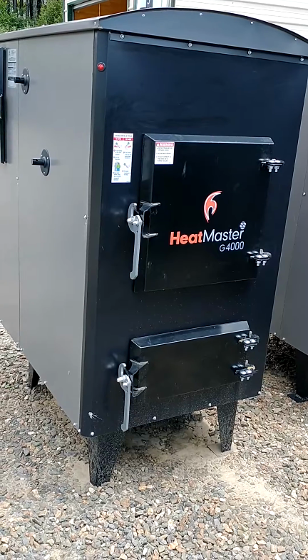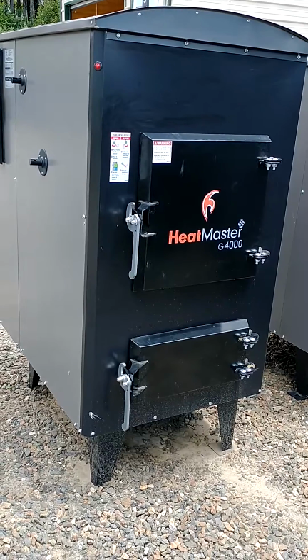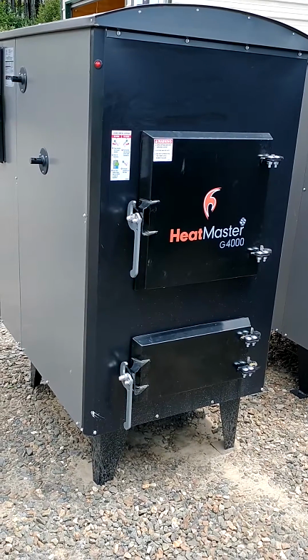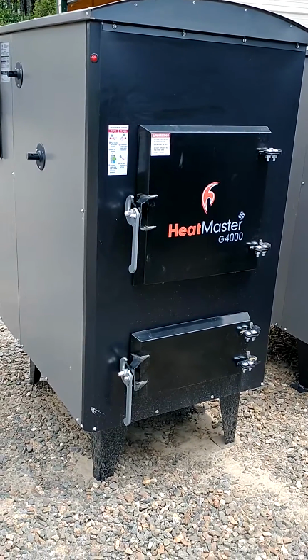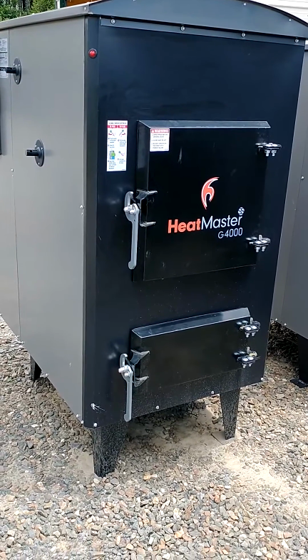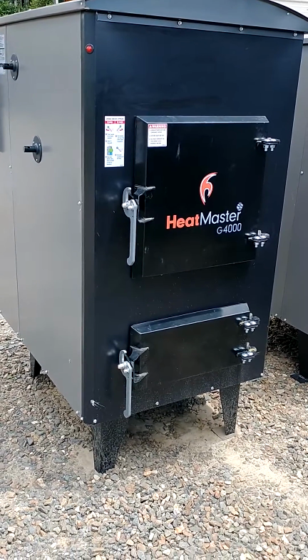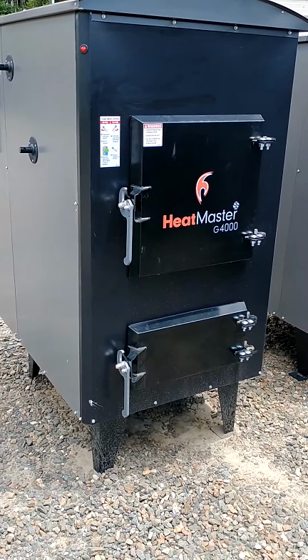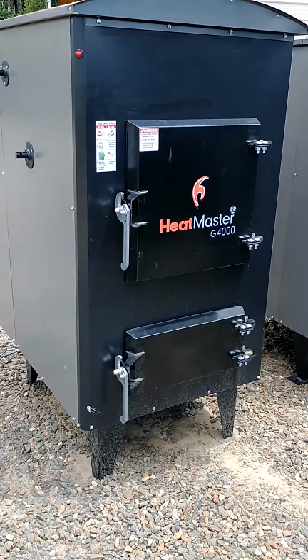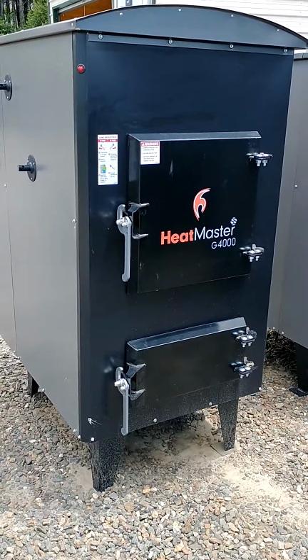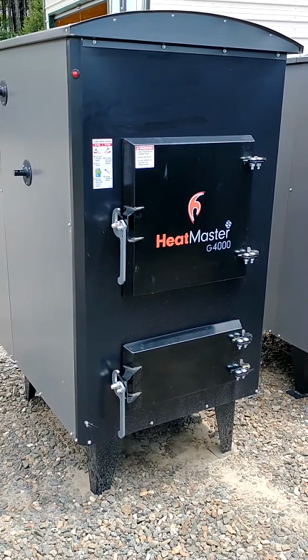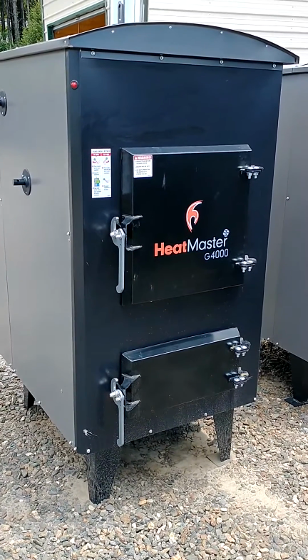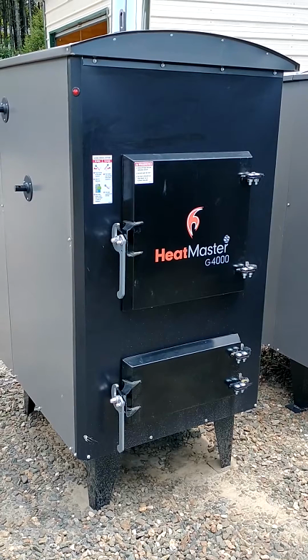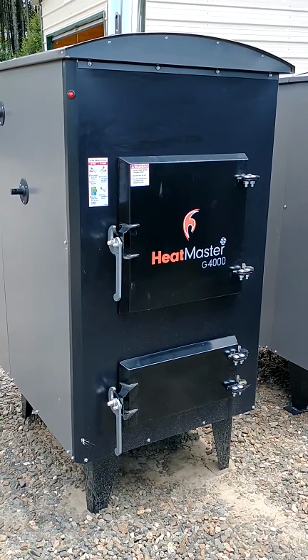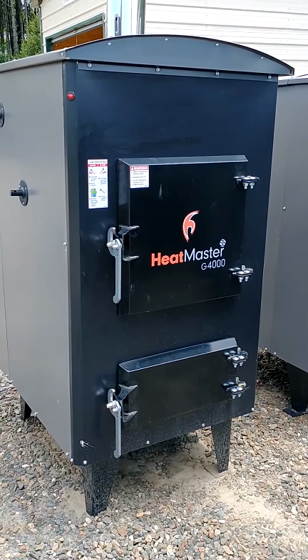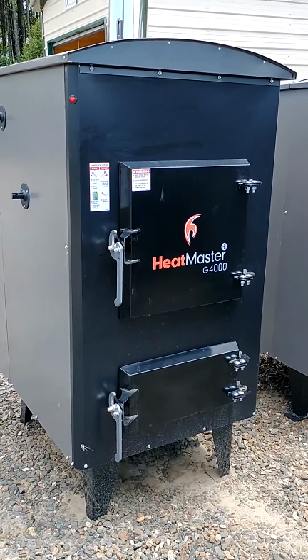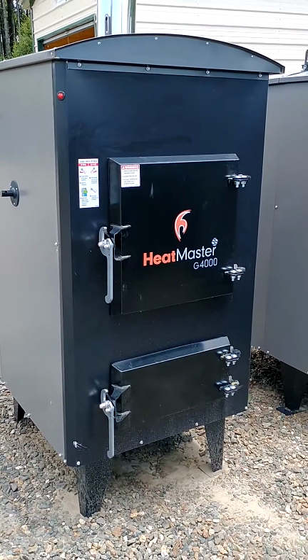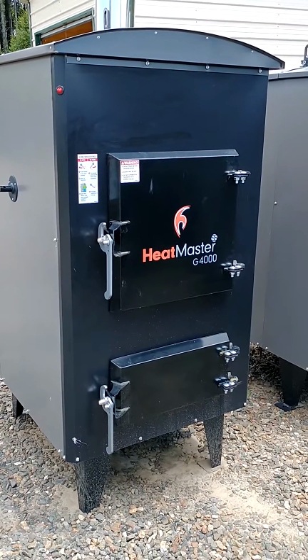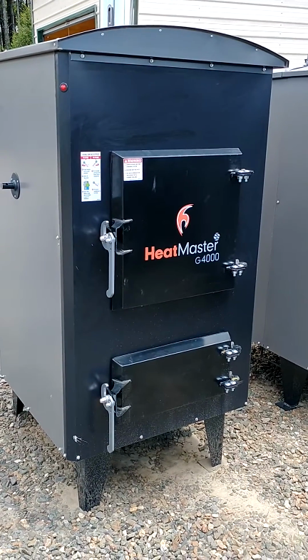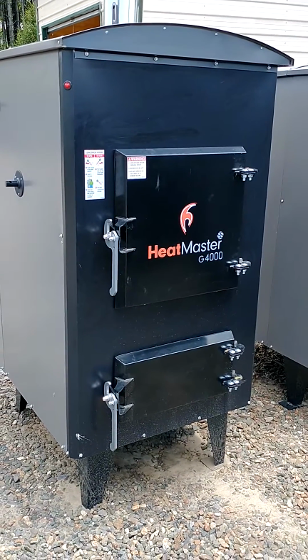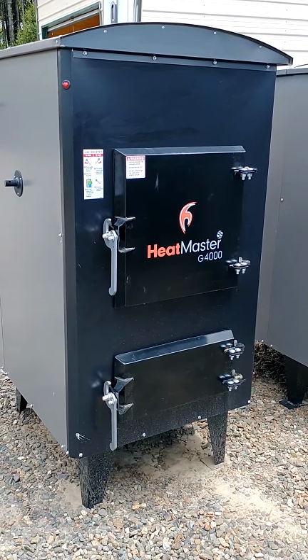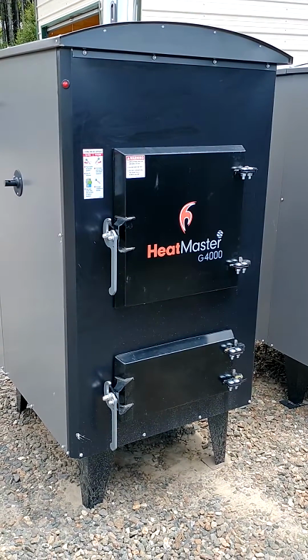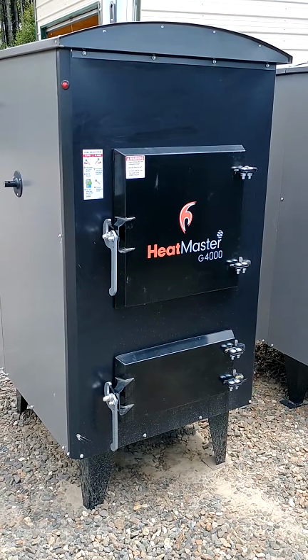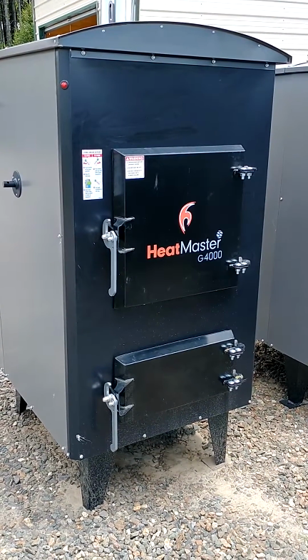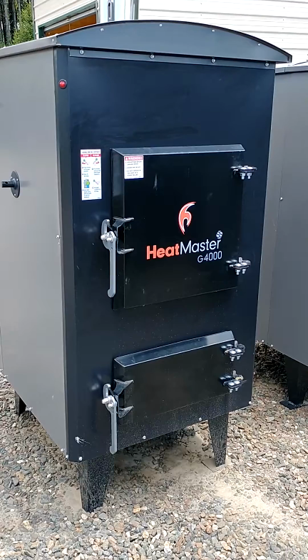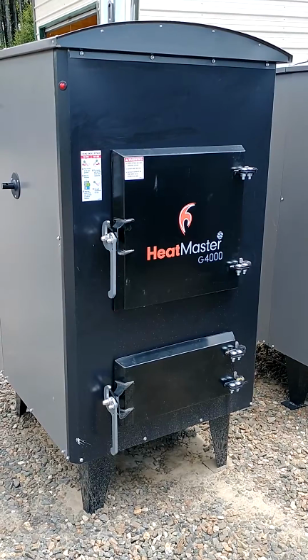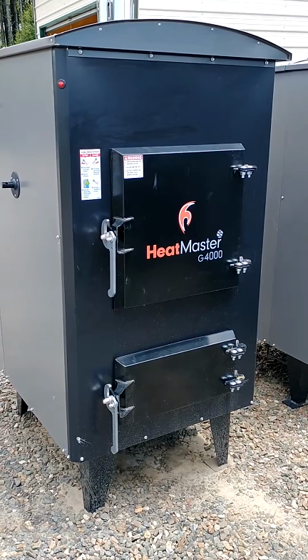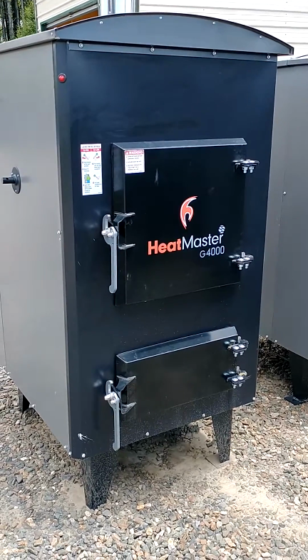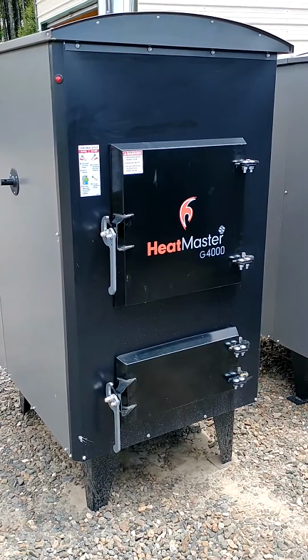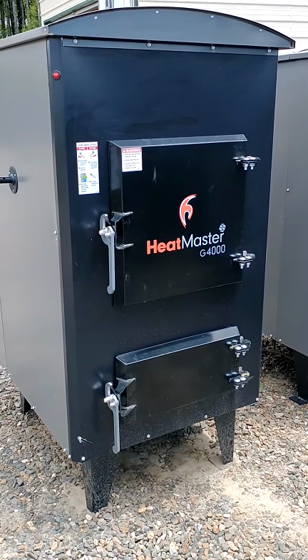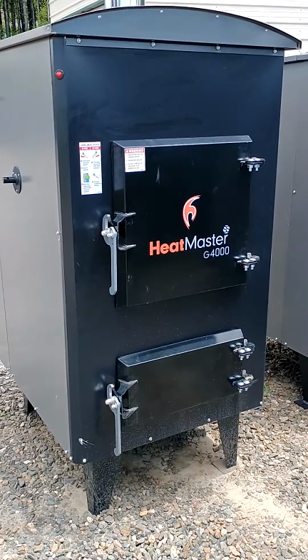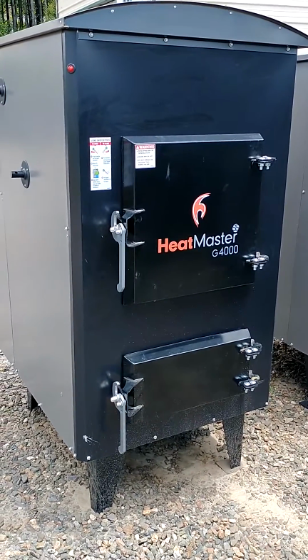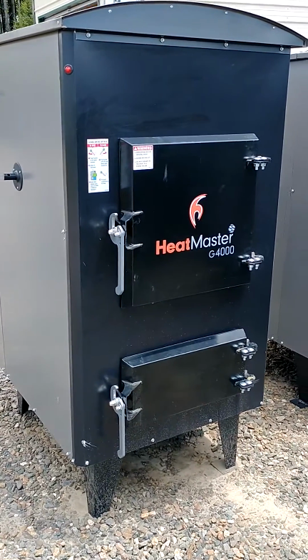Hi folks, this is Eldon Yoder with Yoder Outdoor Furnaces. Just wanted to show you a couple of the changes on the new G-series — some of the changes that are new for this year.